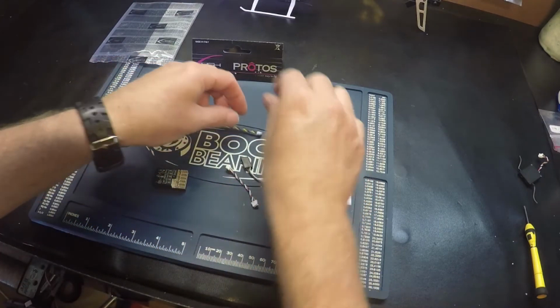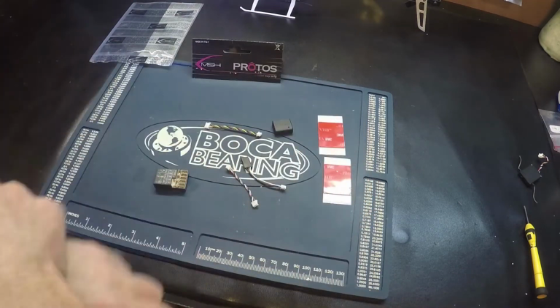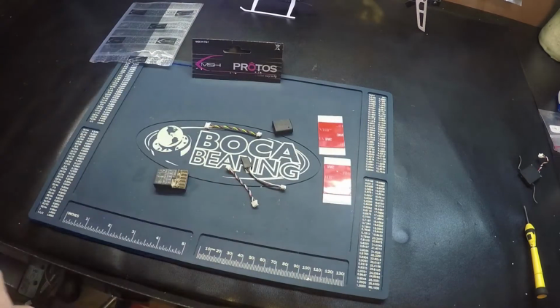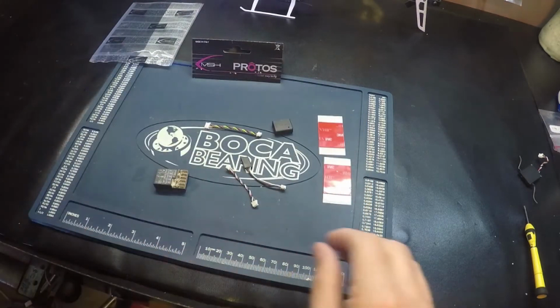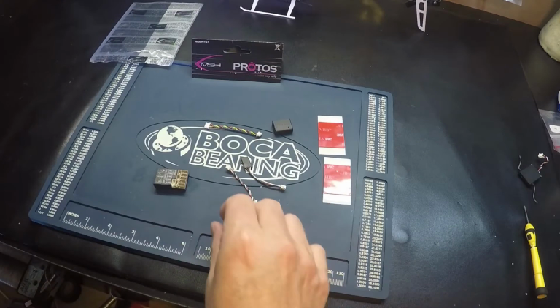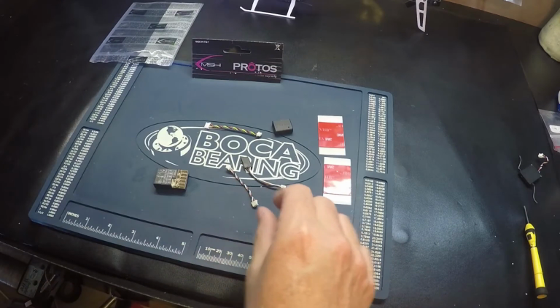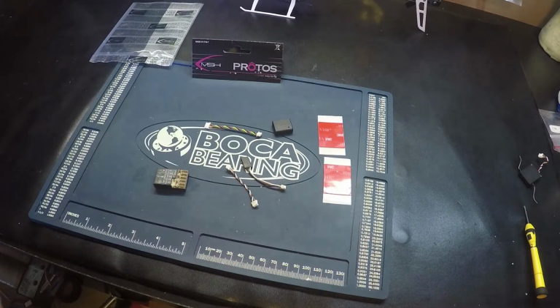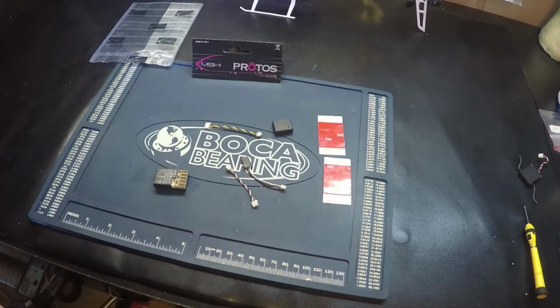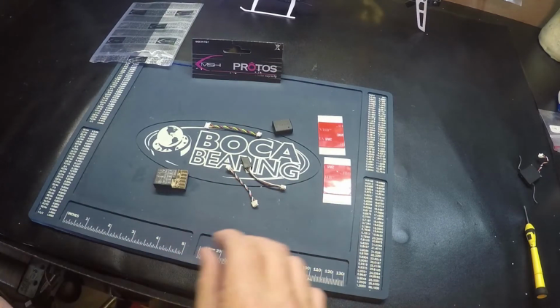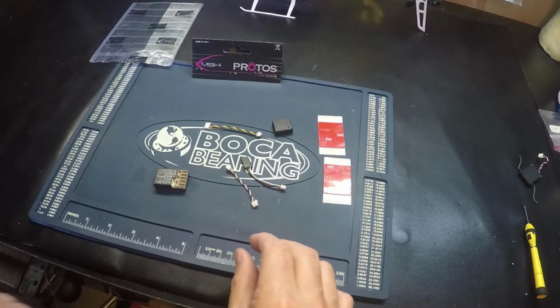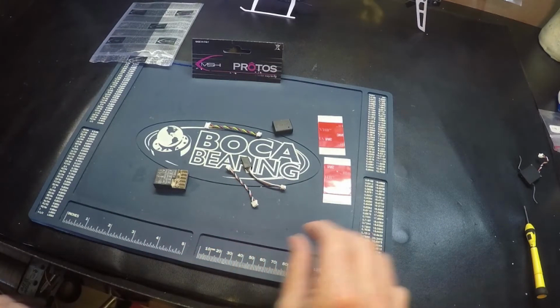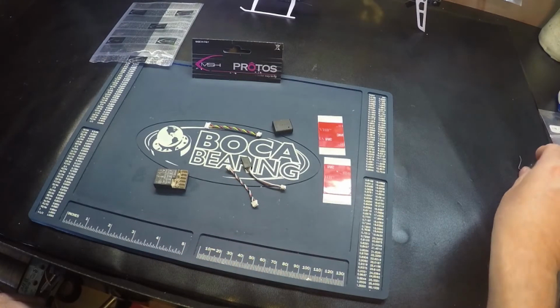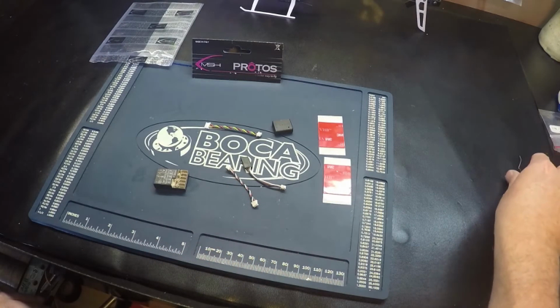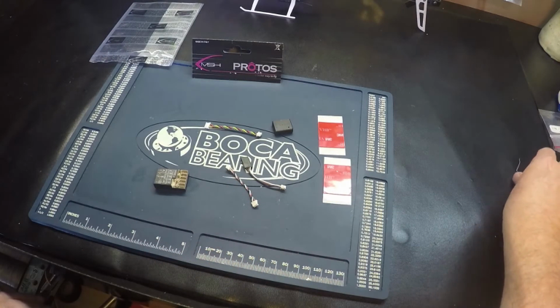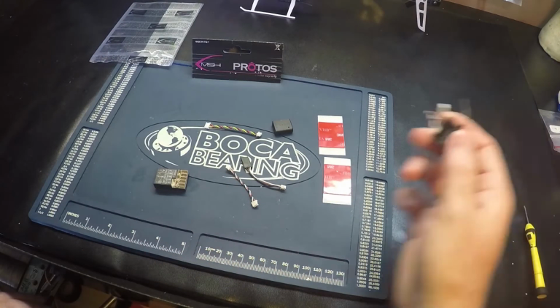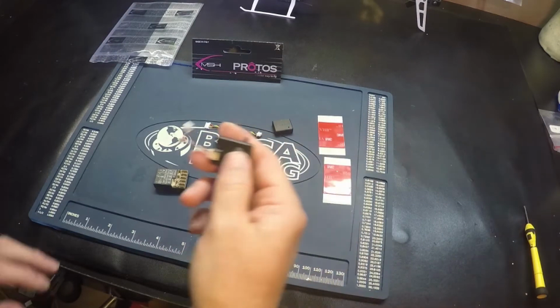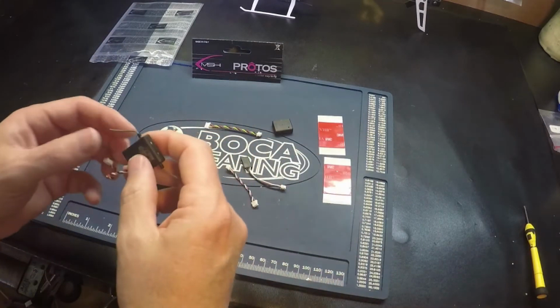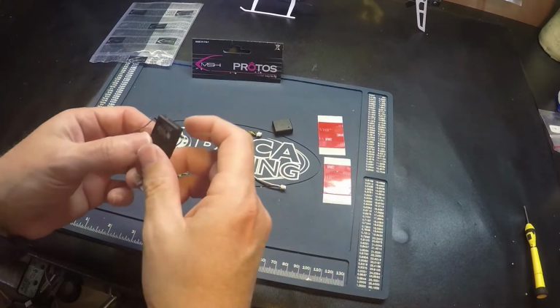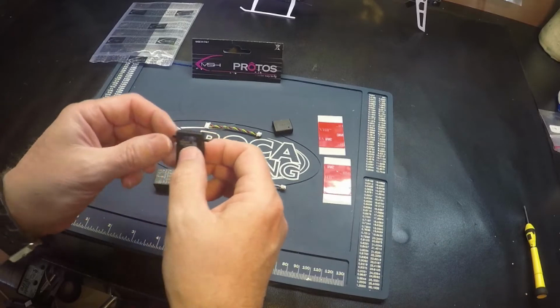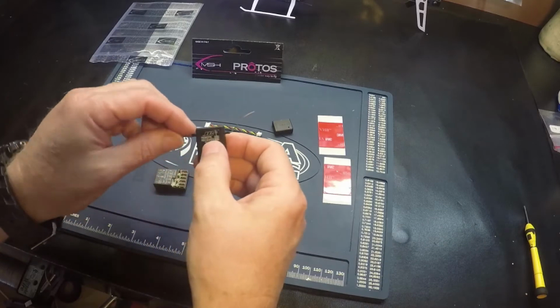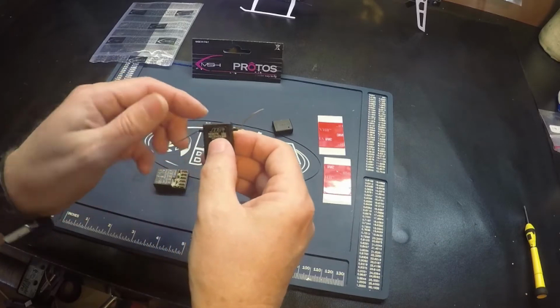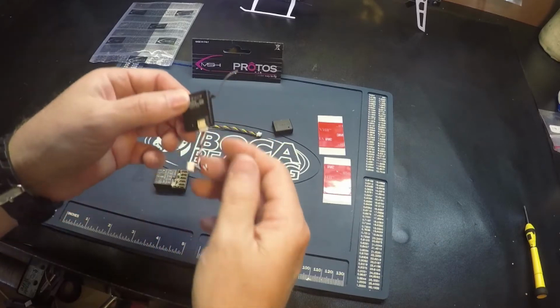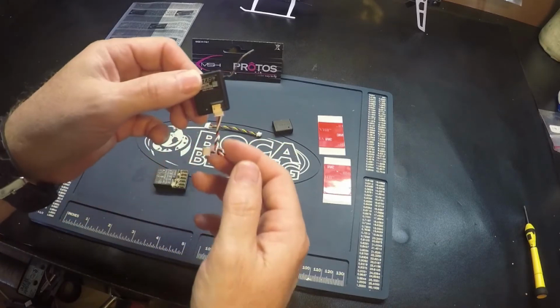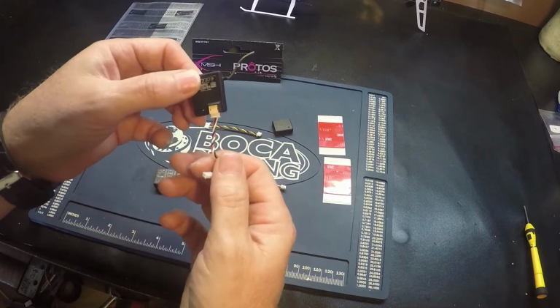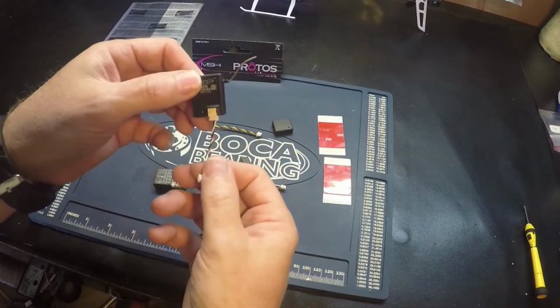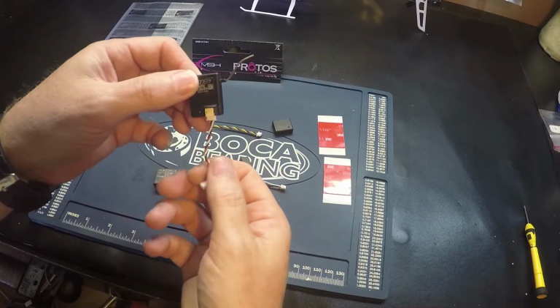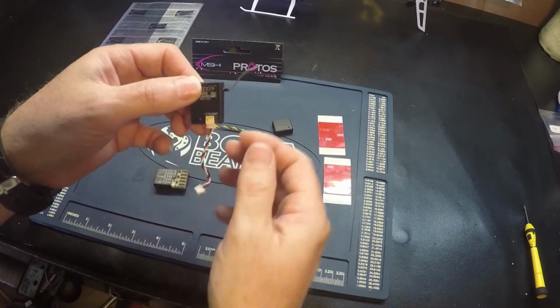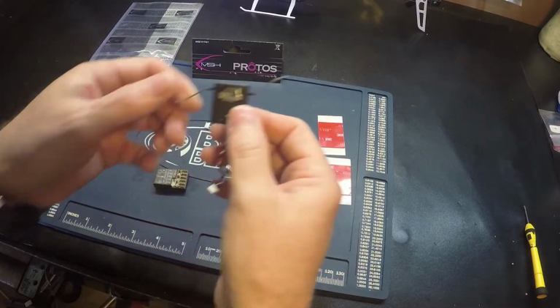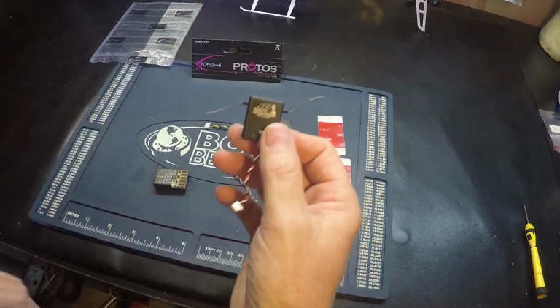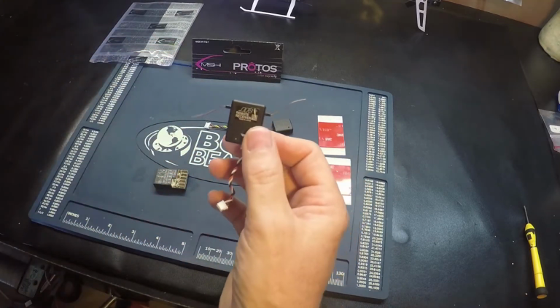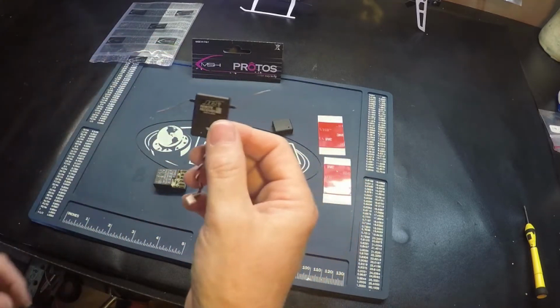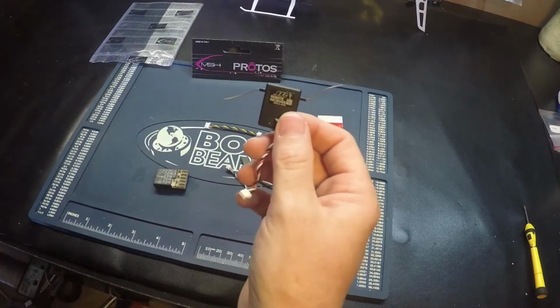So you will need a satellite receiver. I'm using Spektrum. Here's my satellite receiver.